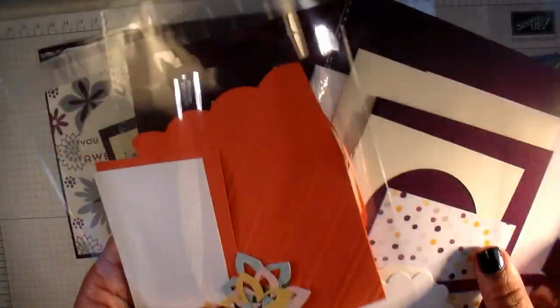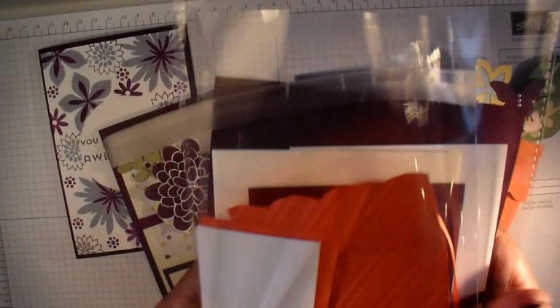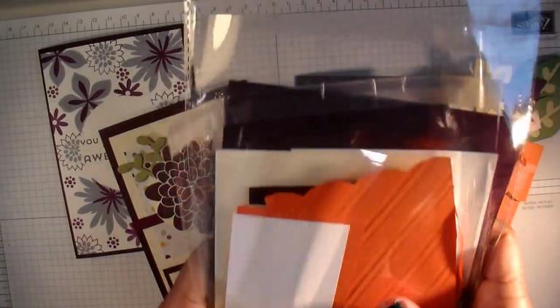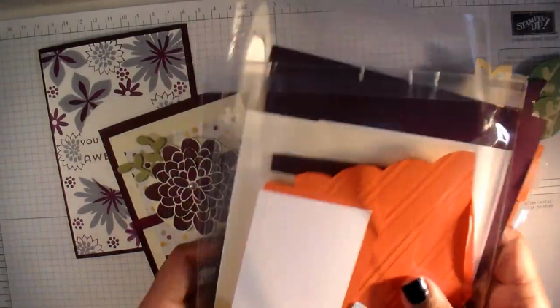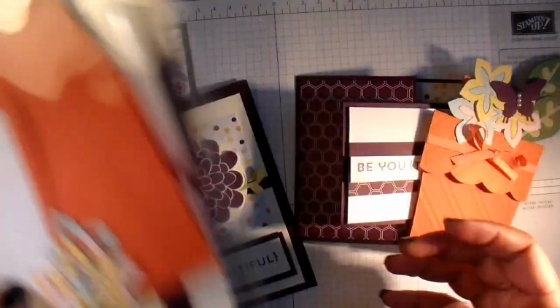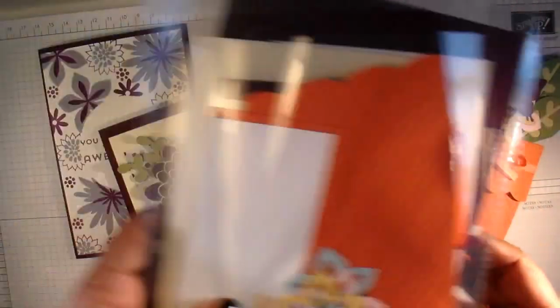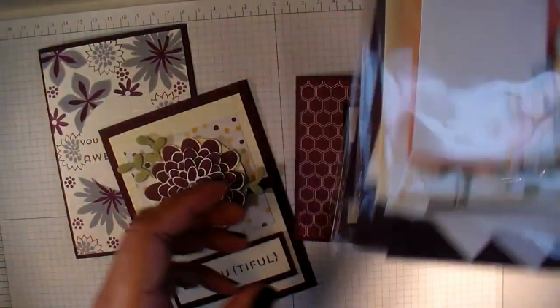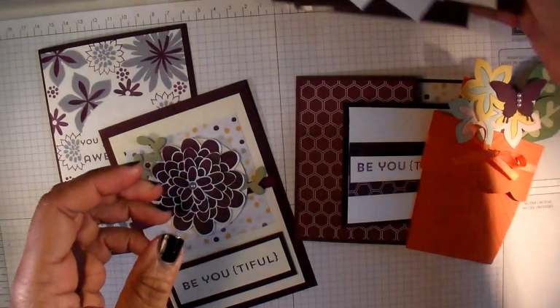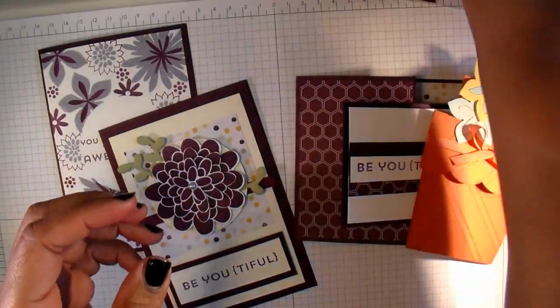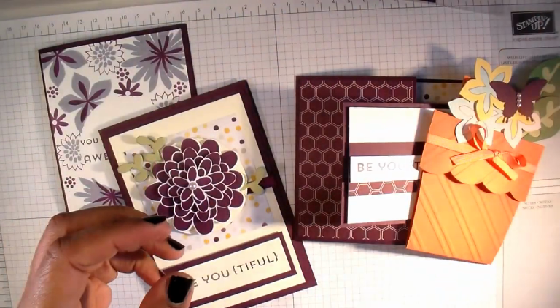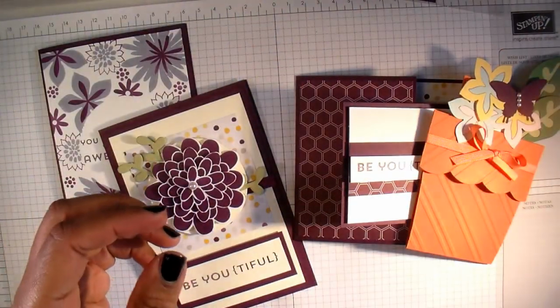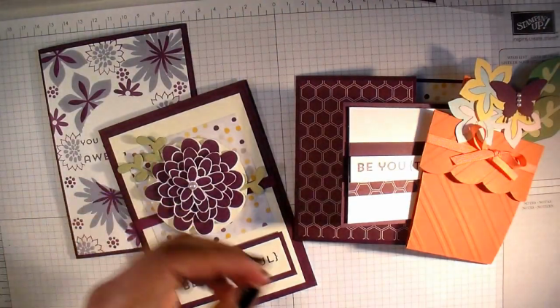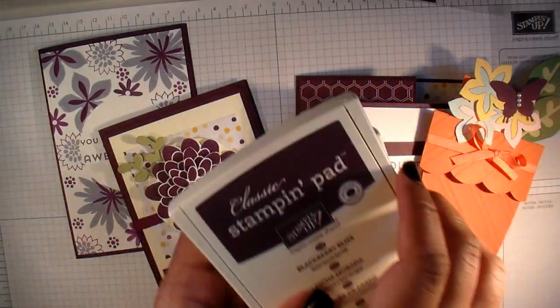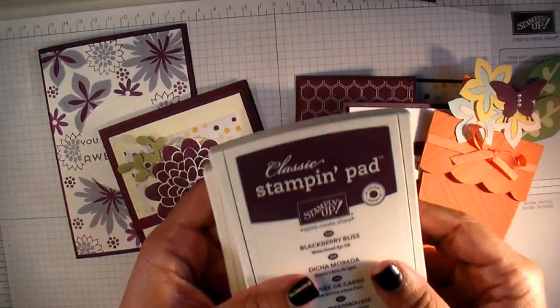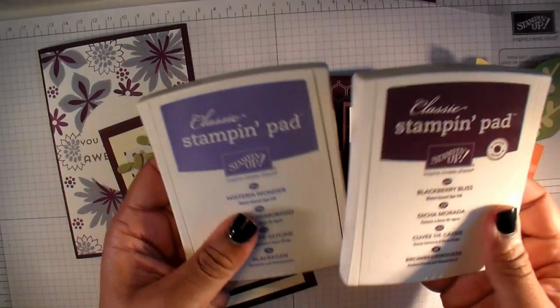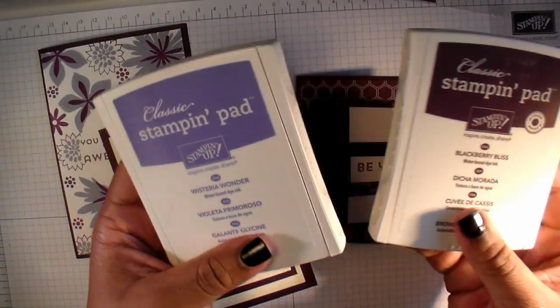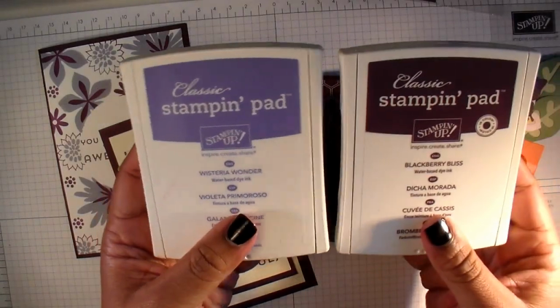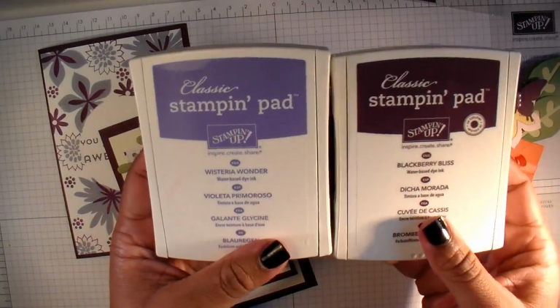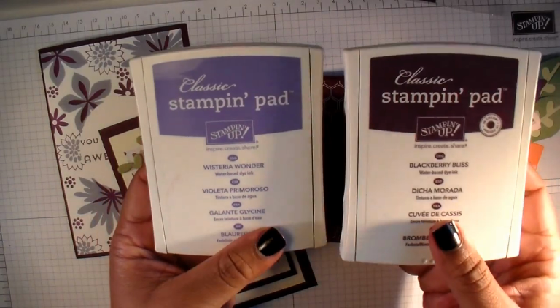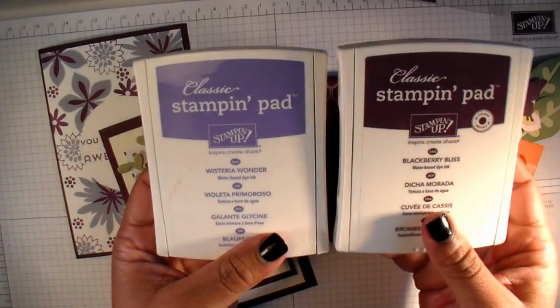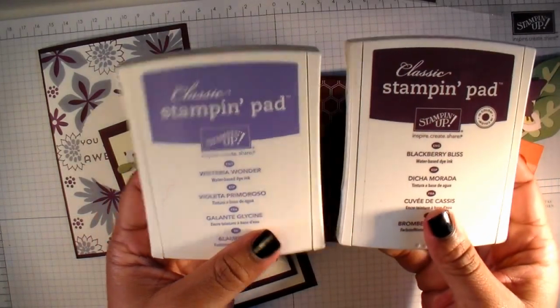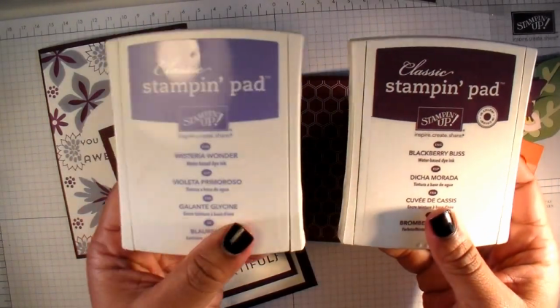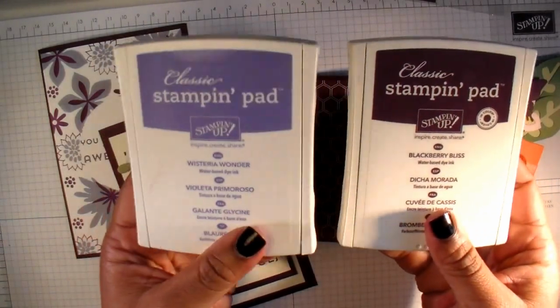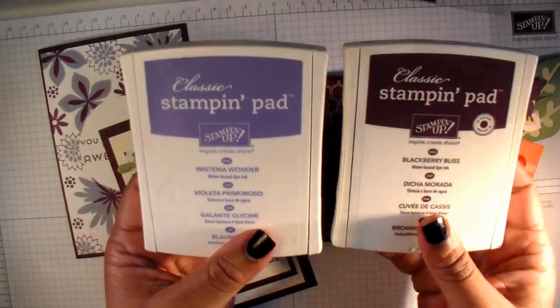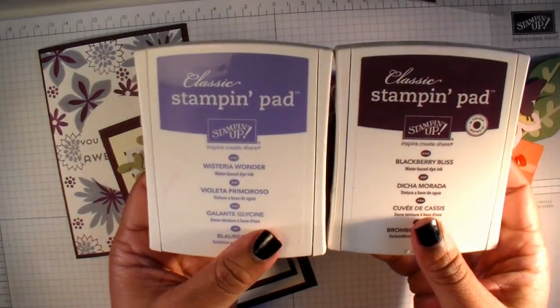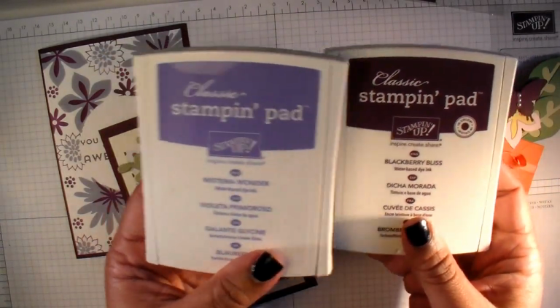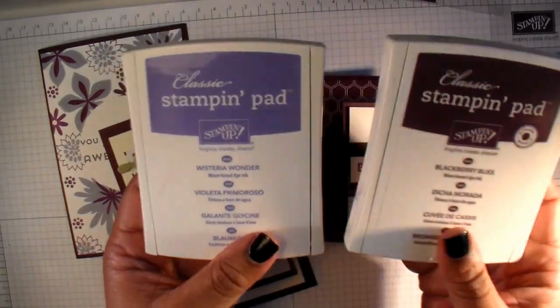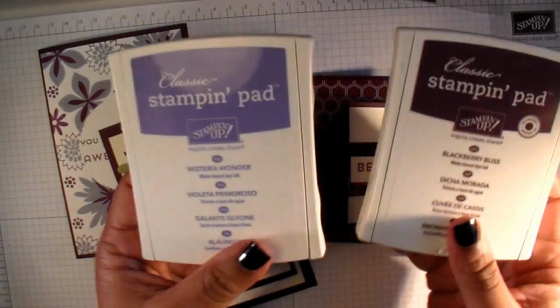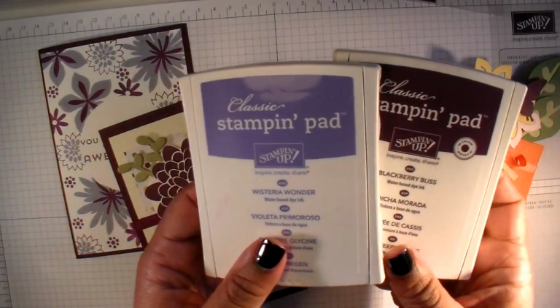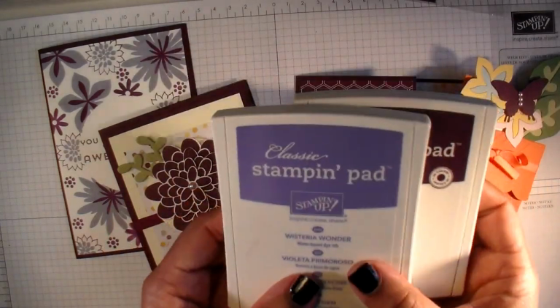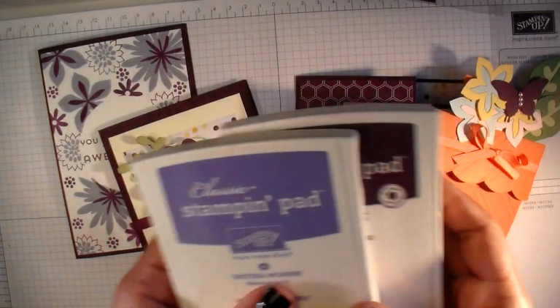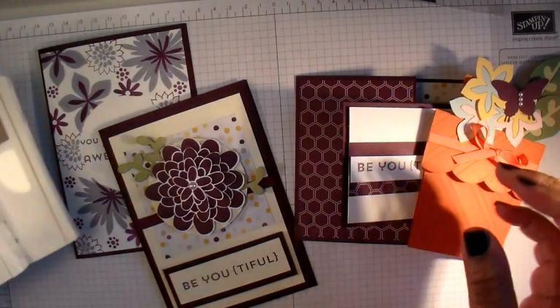Everything's measured so all you have to do is put it together, and you will get your two ink pads. This month's kit includes Blackberry Bliss and Wisteria Wonder — two colours that go really nicely together.